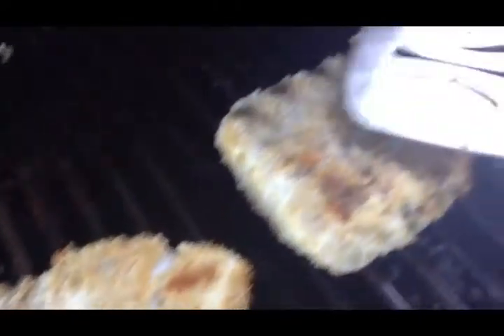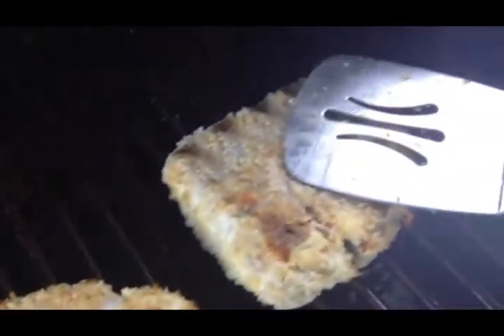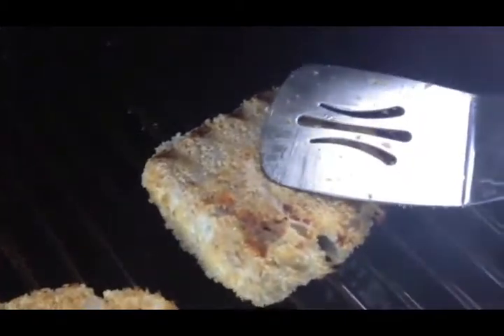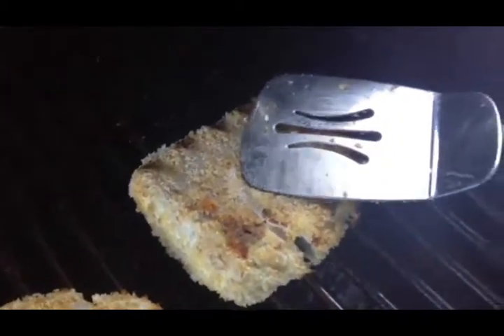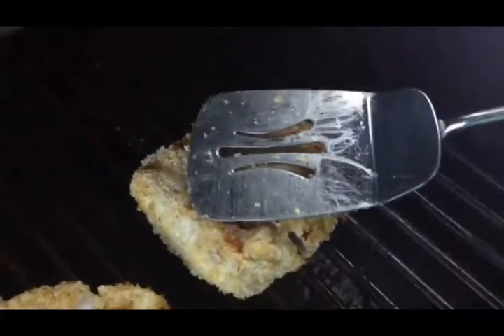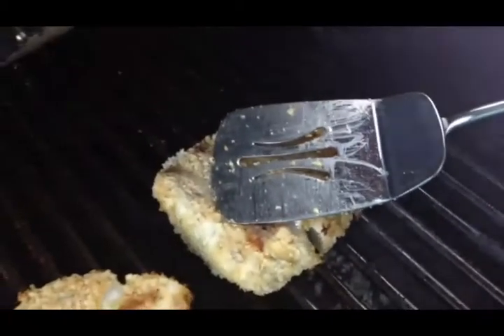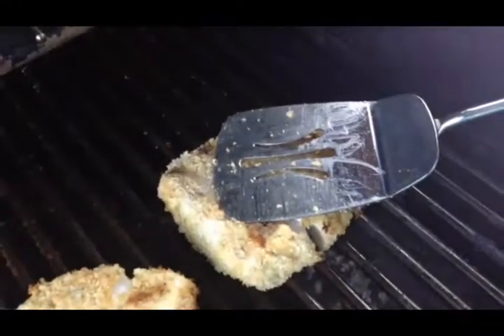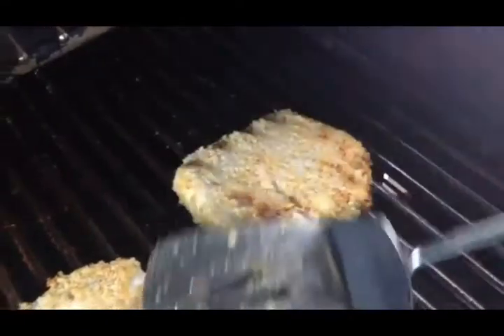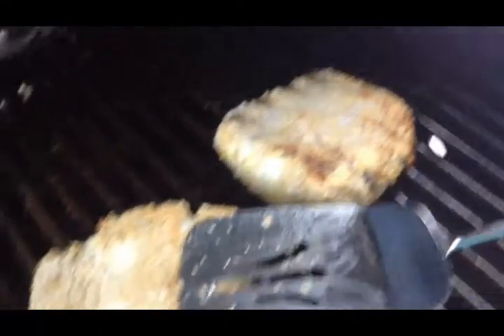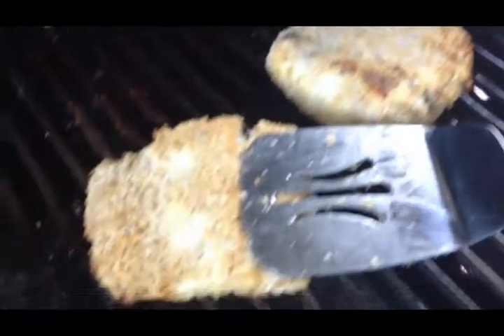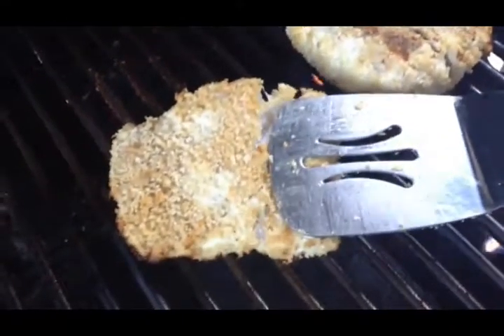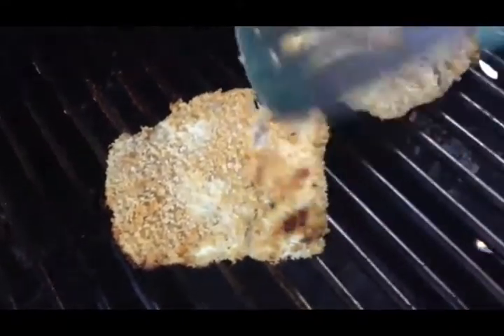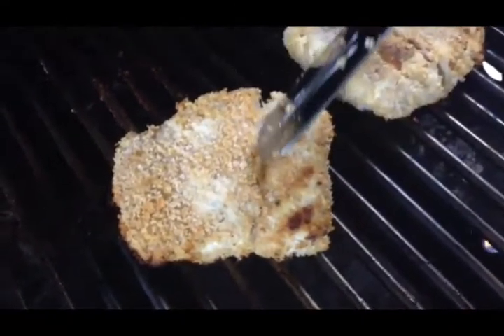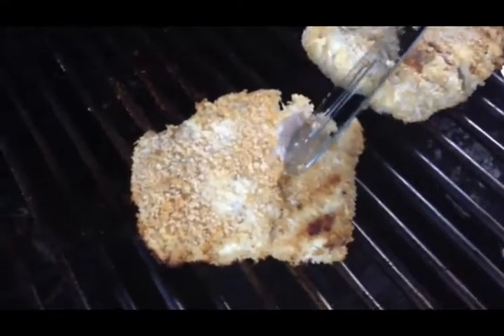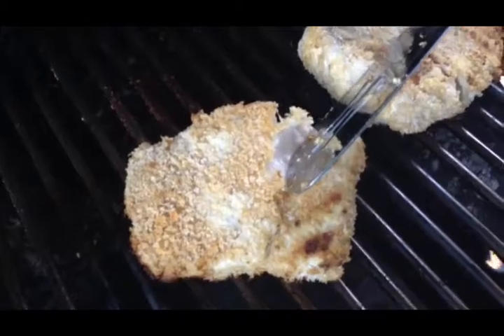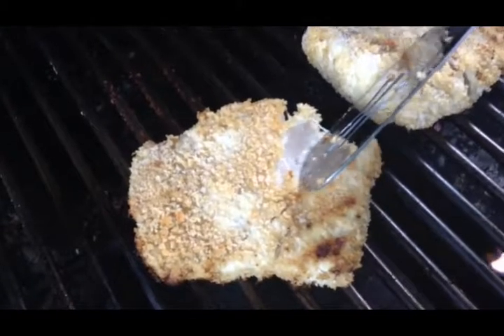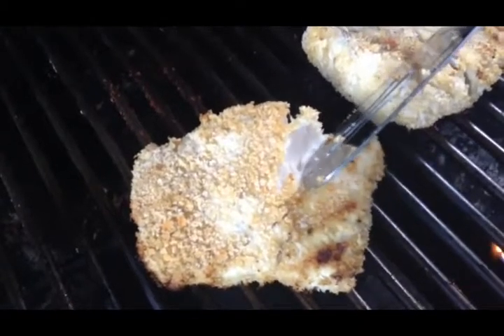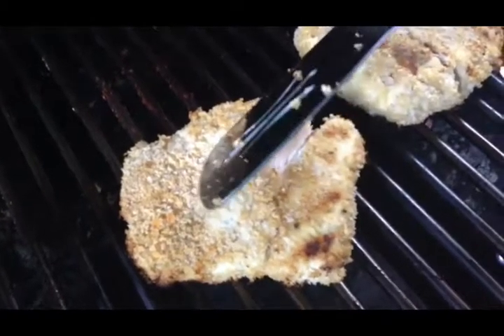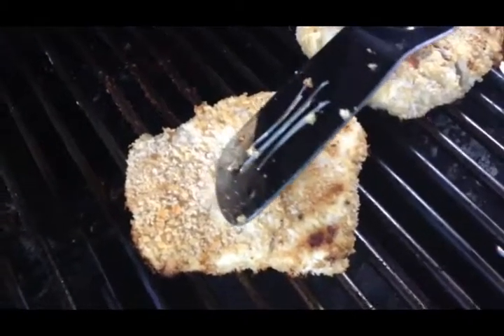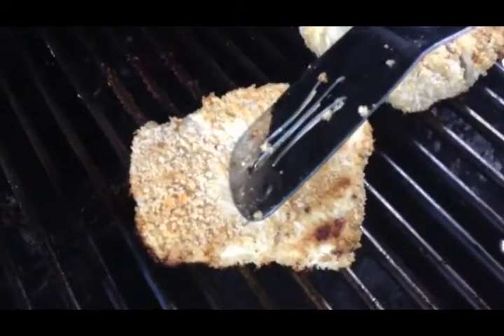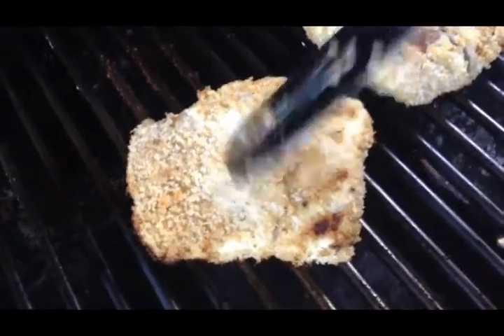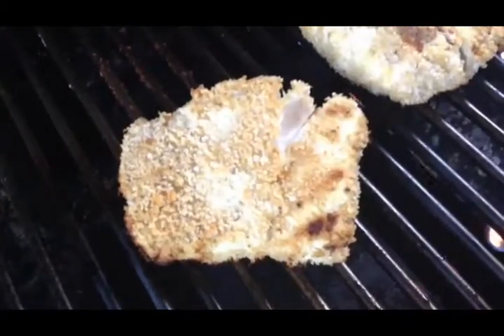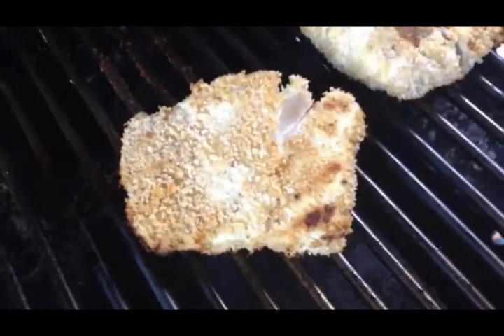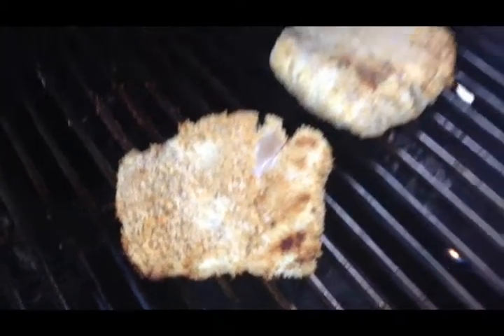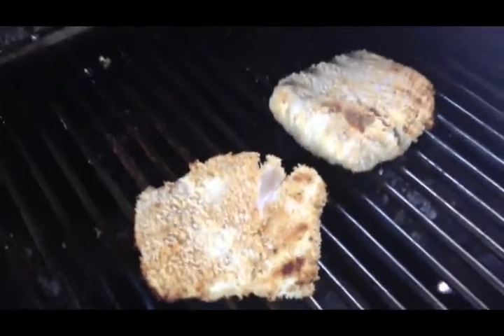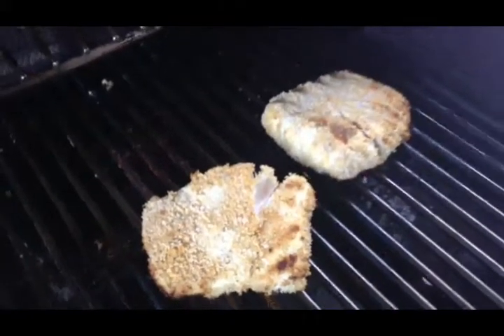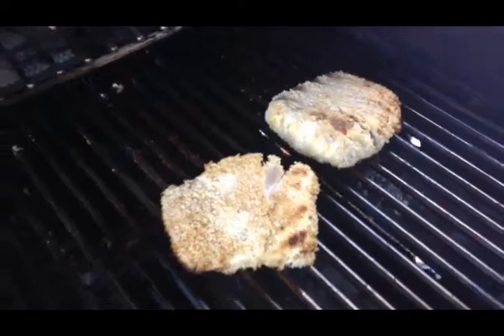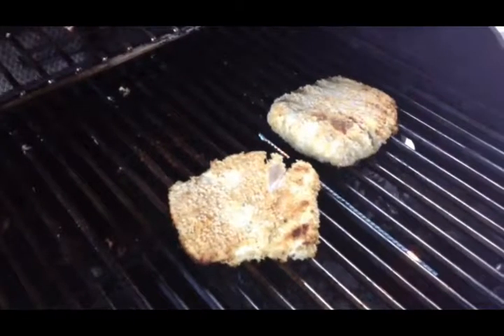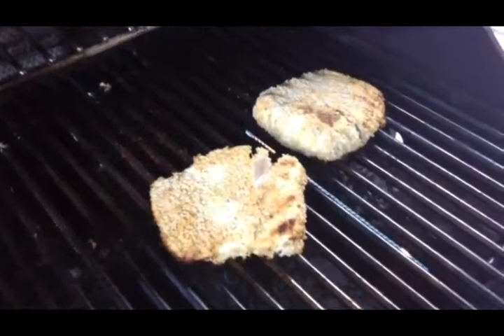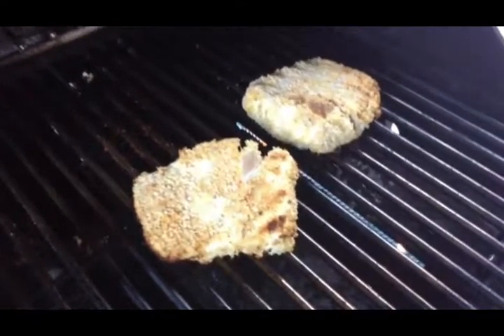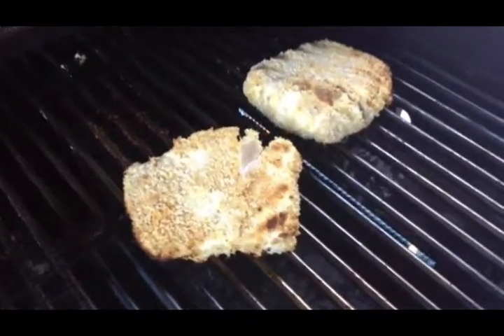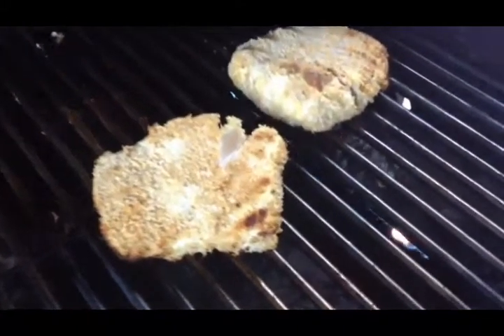See how that meat starts to pull away — just like that. That tells me it is ready. I am ready to plate this up and eat it. This is a great recipe — try it.